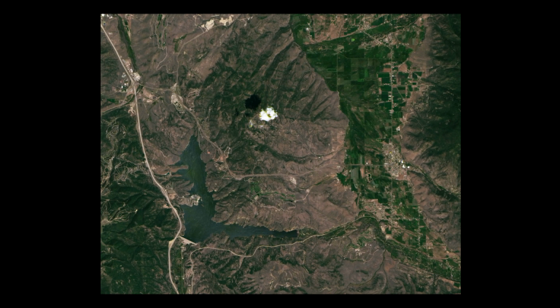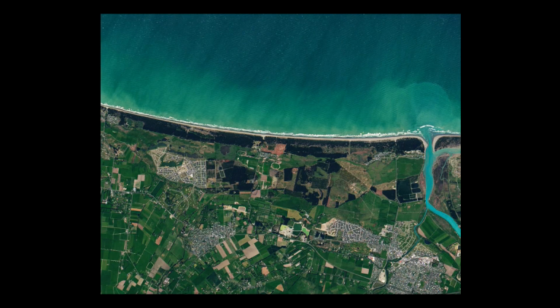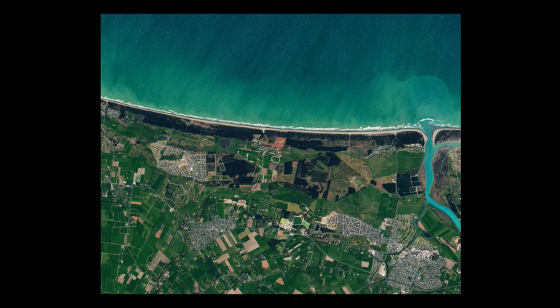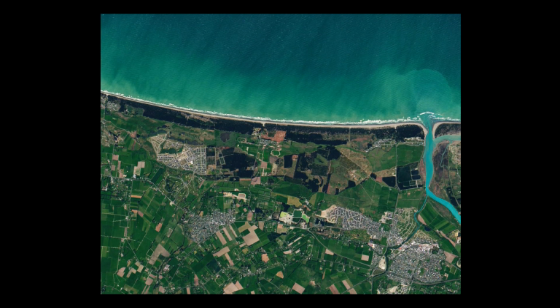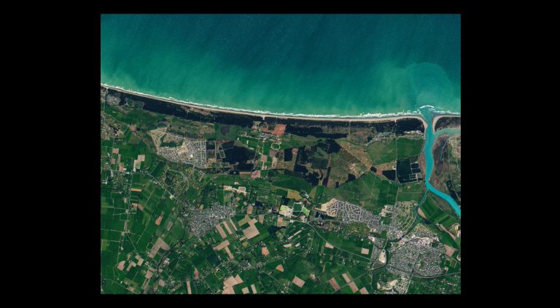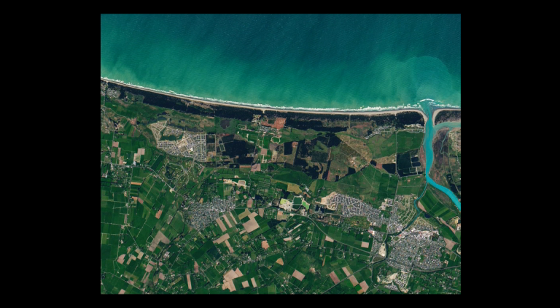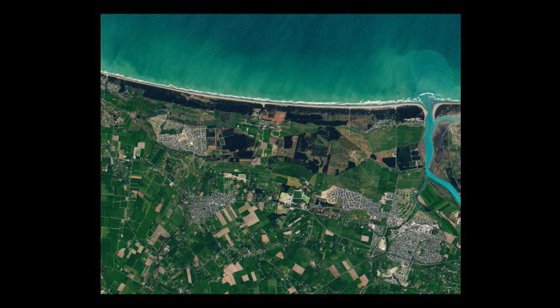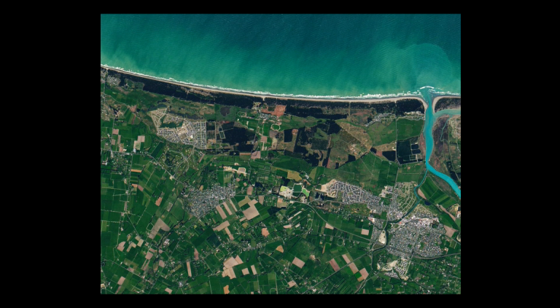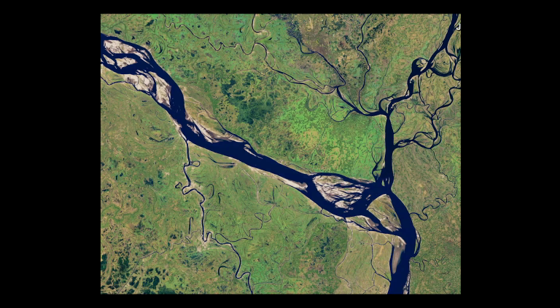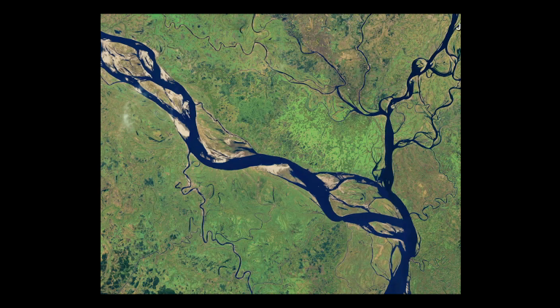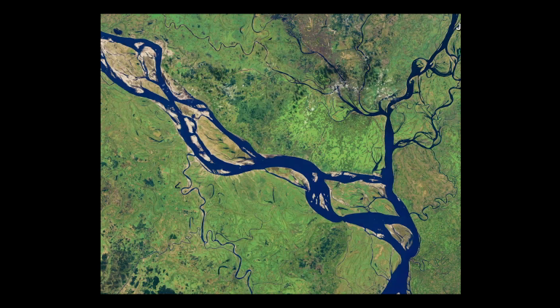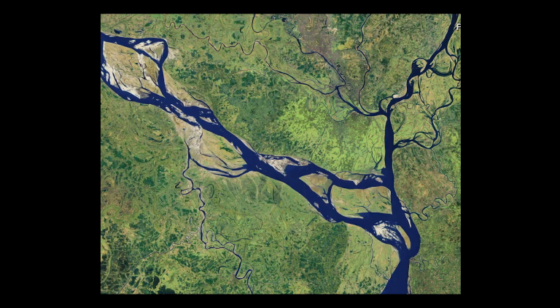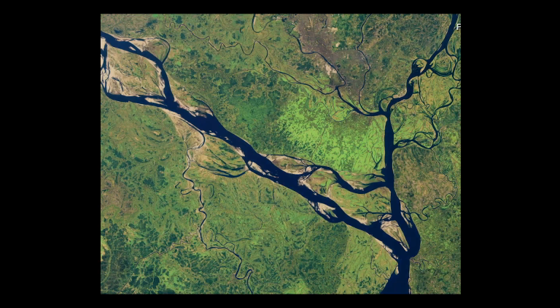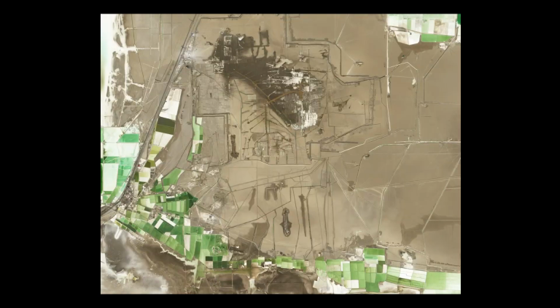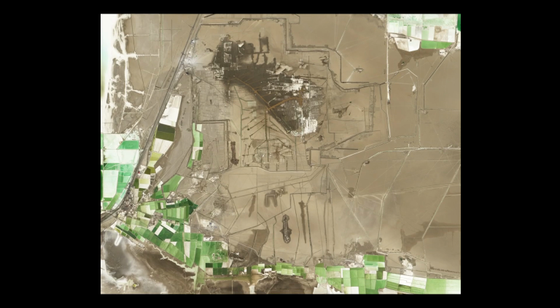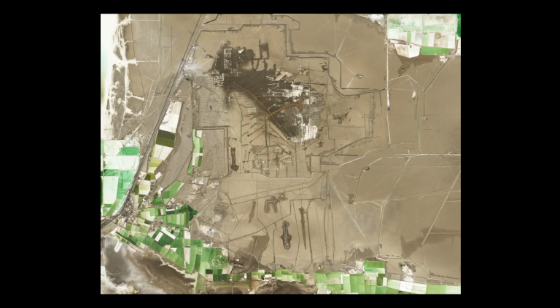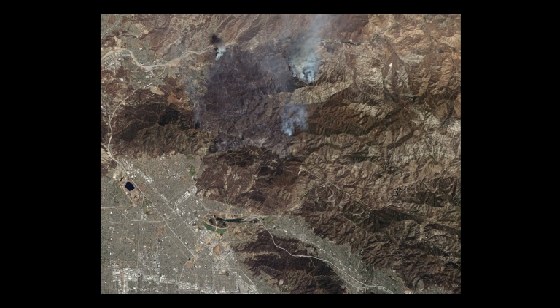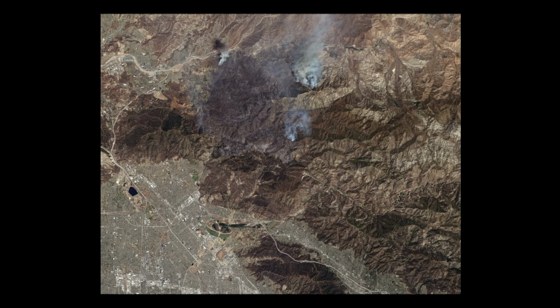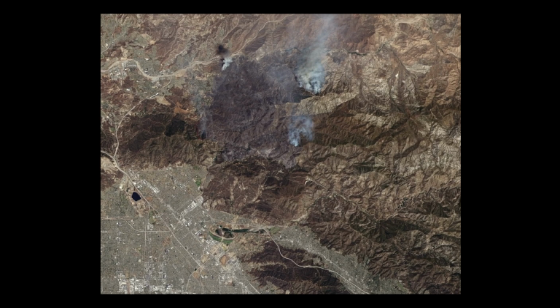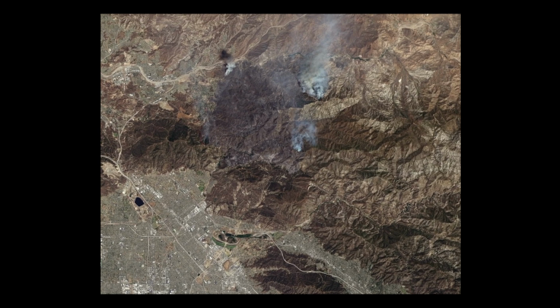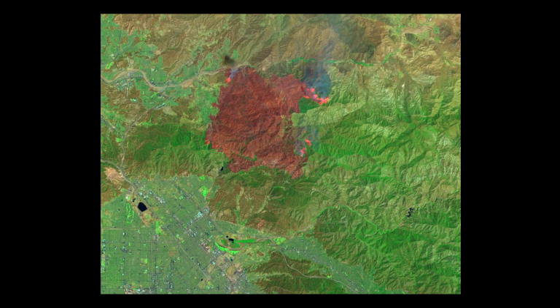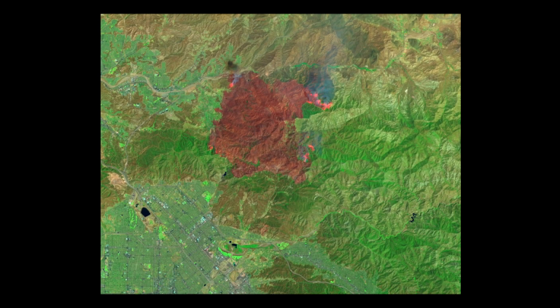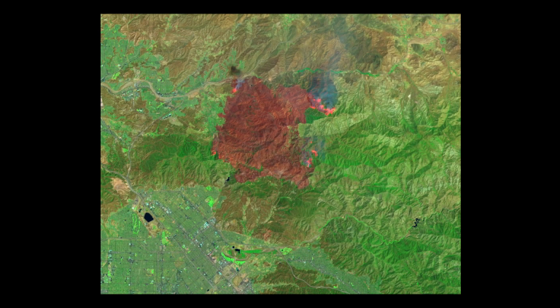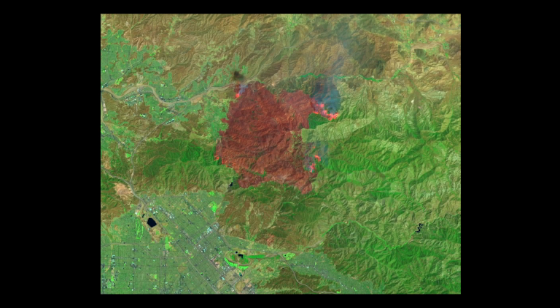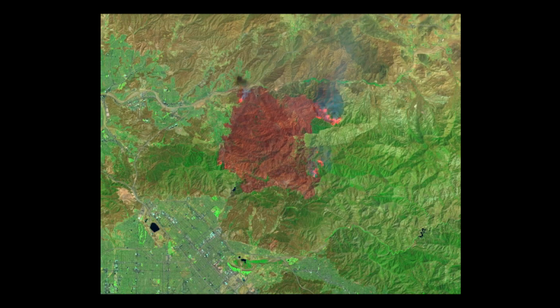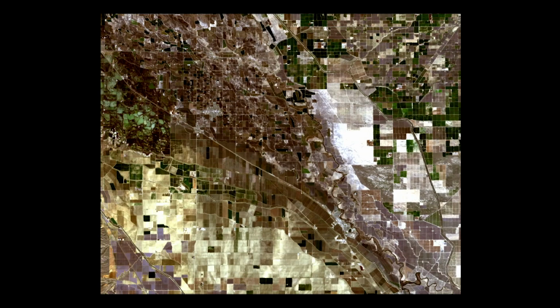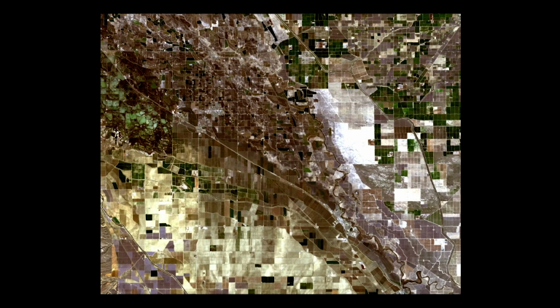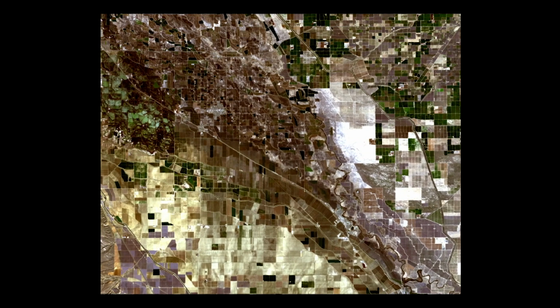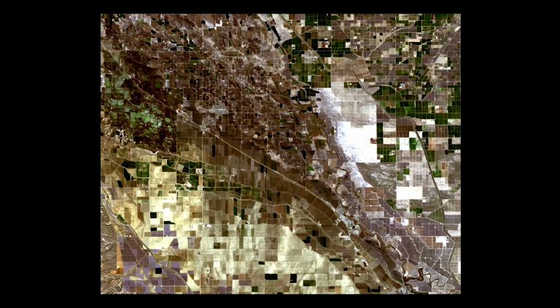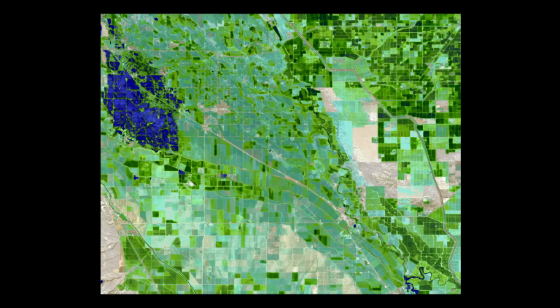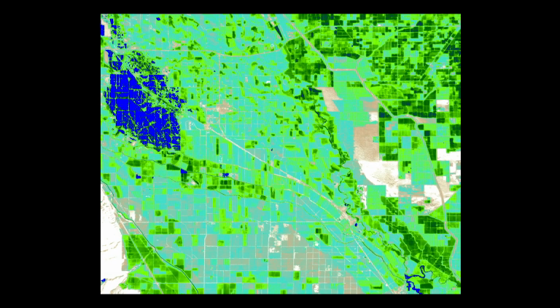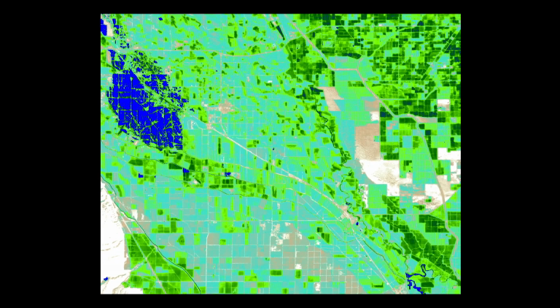With the addition of short-wave infrared wavelengths, the data could better highlight flooded areas, mineral deposits, and burn scars from wildfires. The thermal bands were also upgraded, allowing individual farm fields to be tracked.